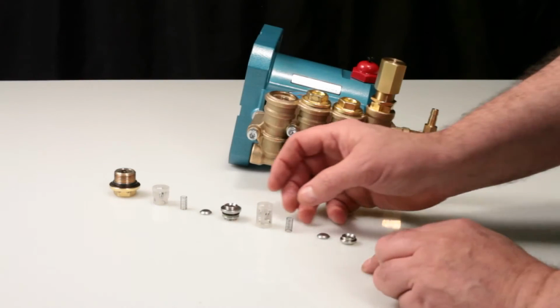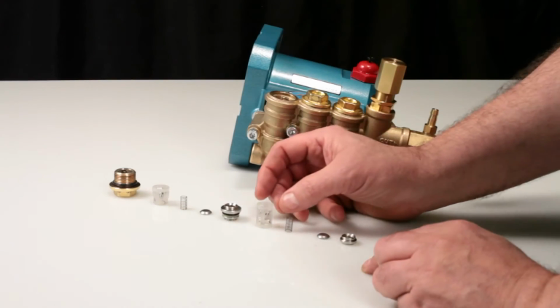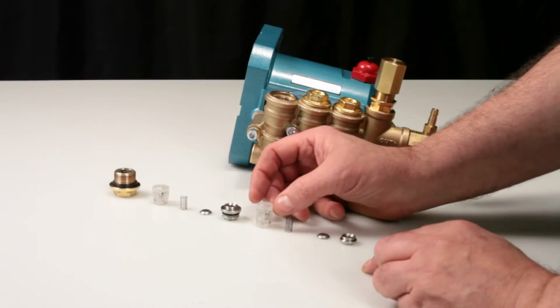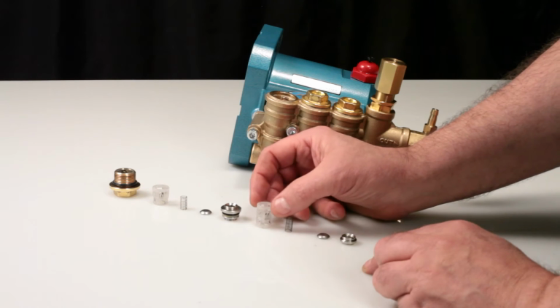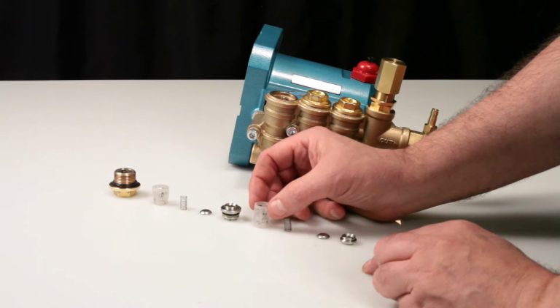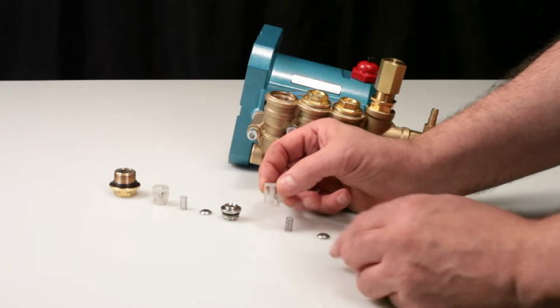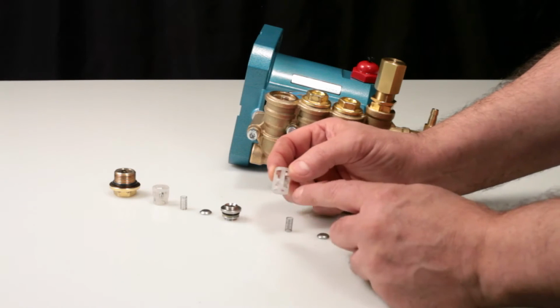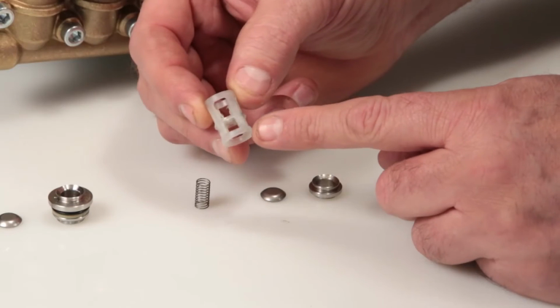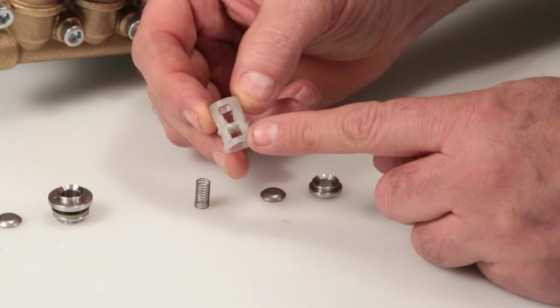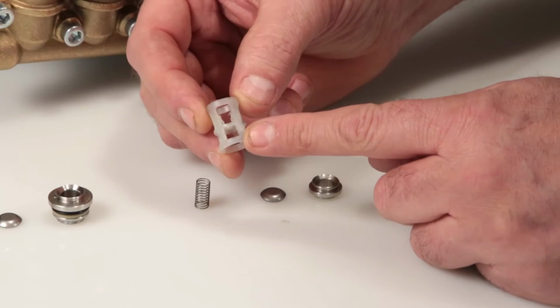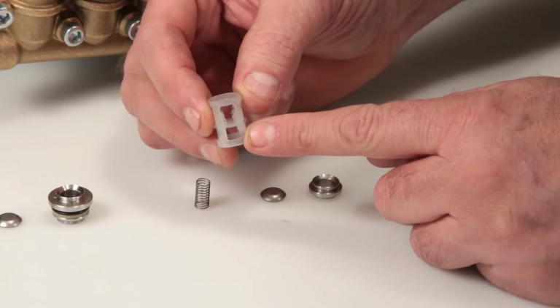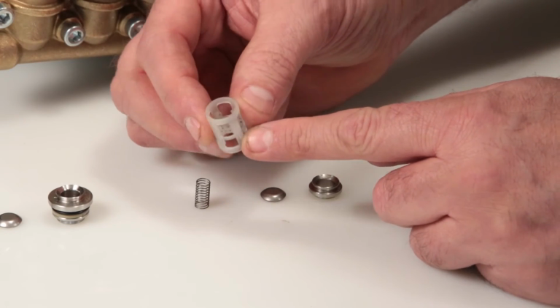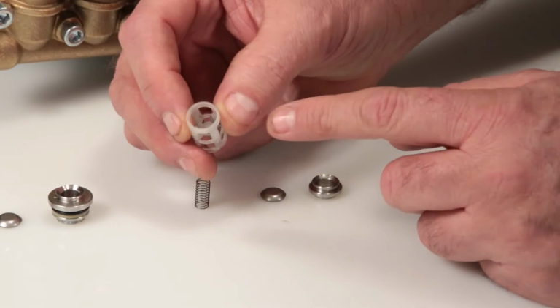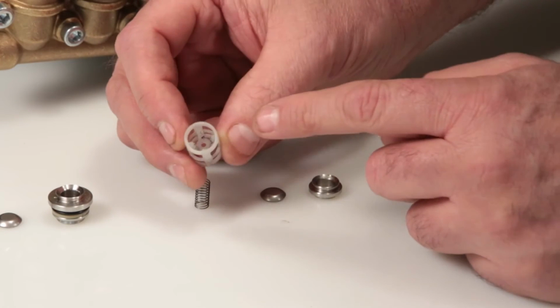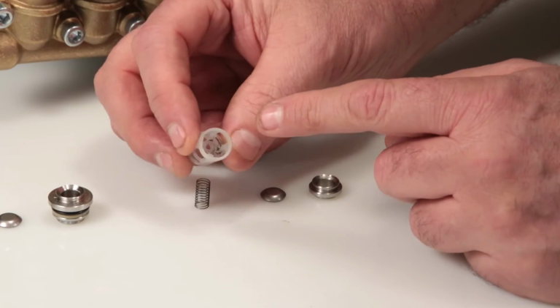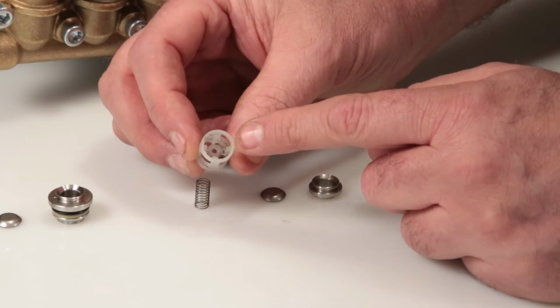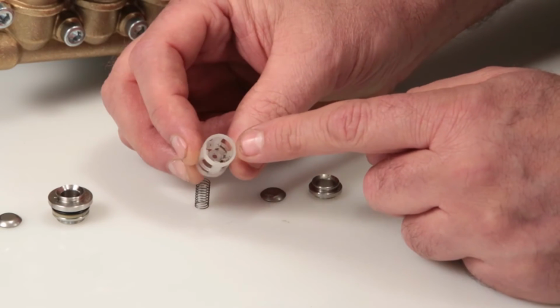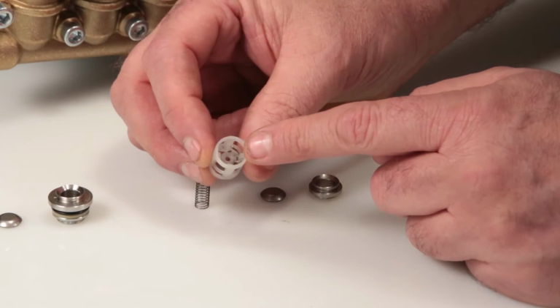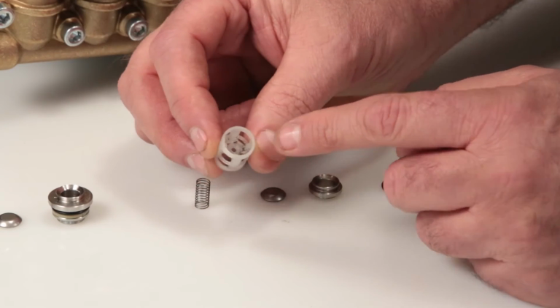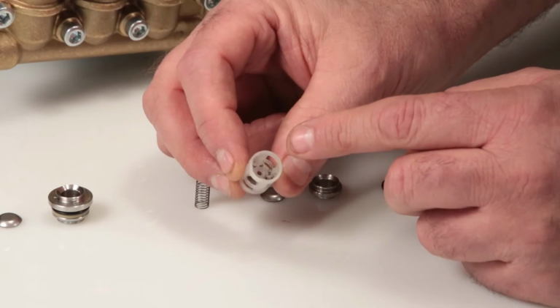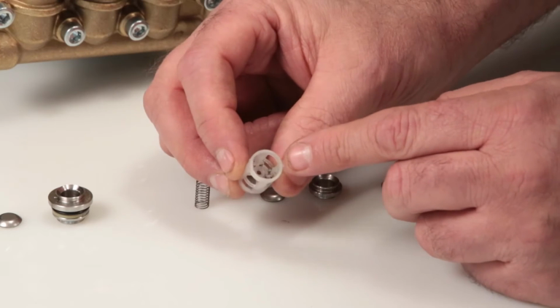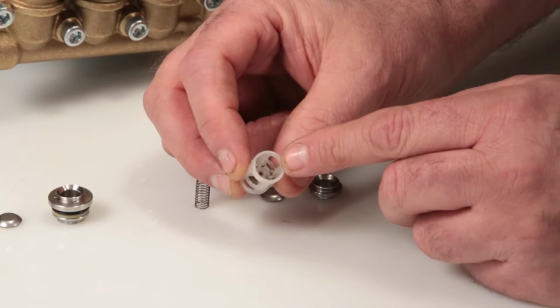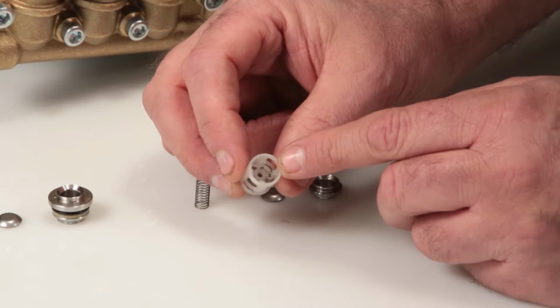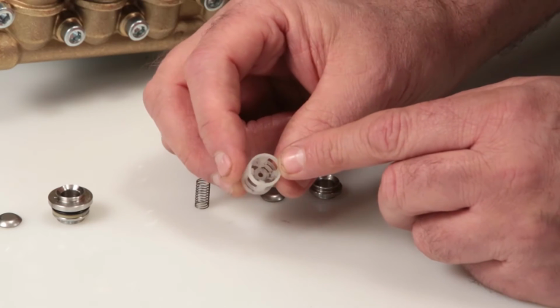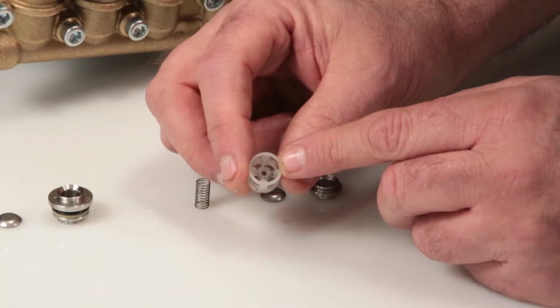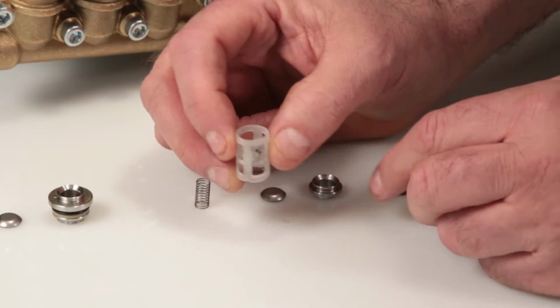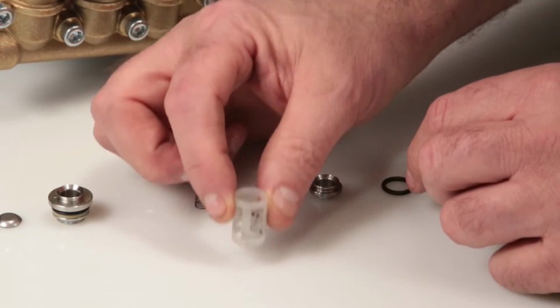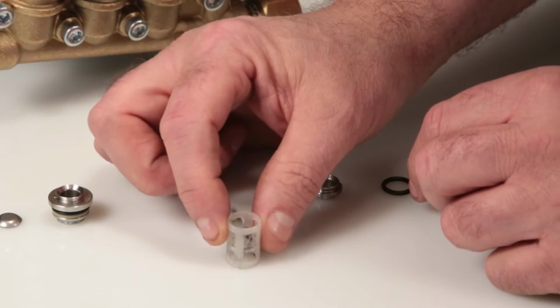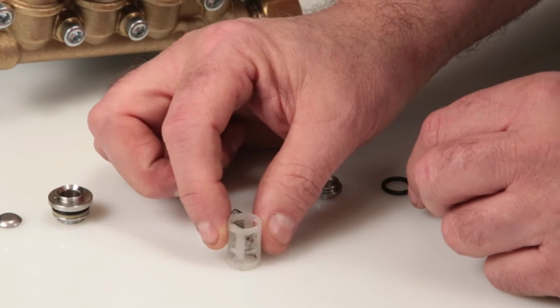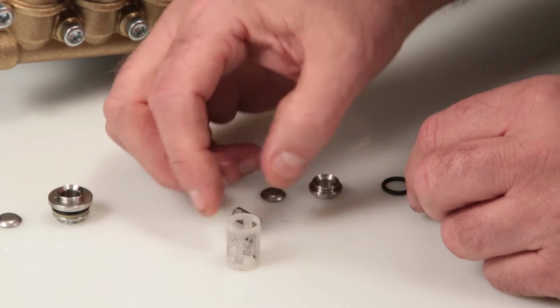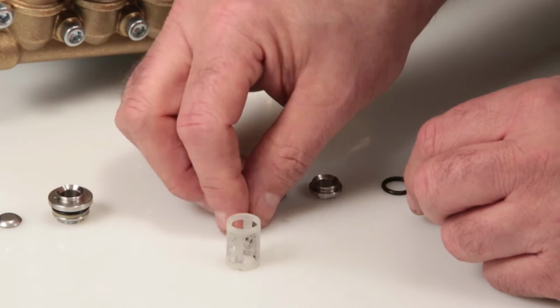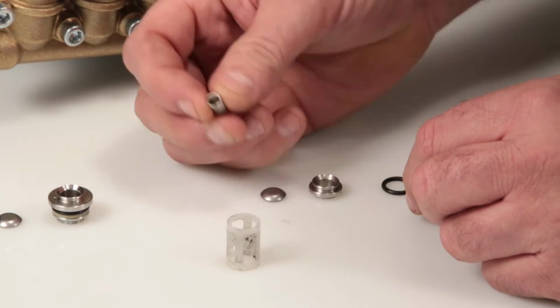To reassemble the valve assembly, begin with the inlet spring retainer. You will notice that one side has guides for the spring. Place on a flat surface with the spring guides facing up.